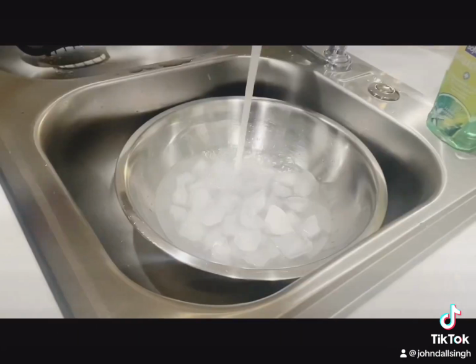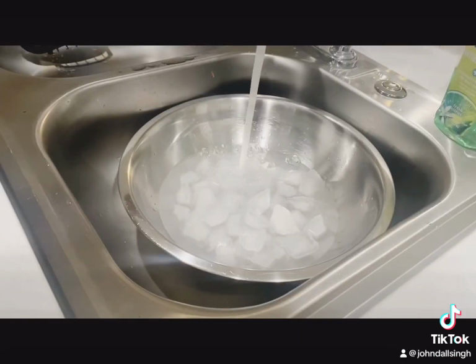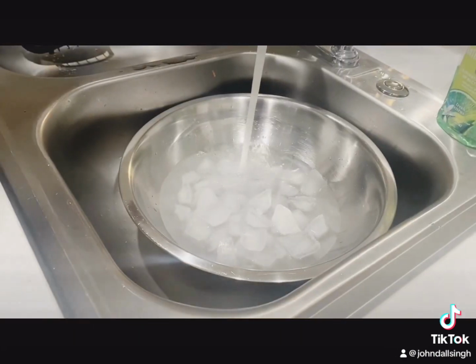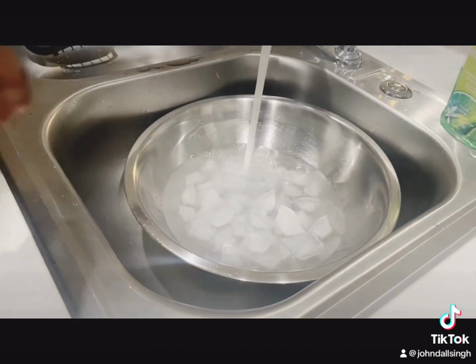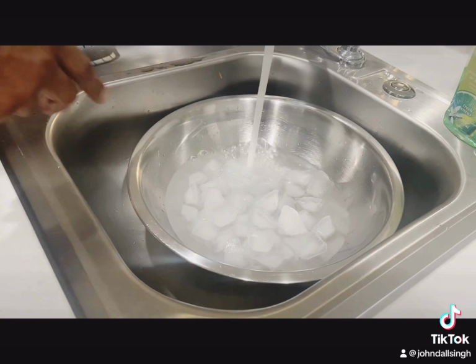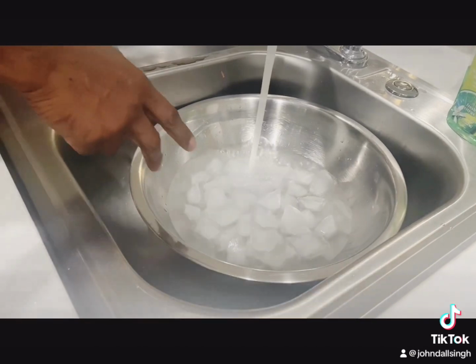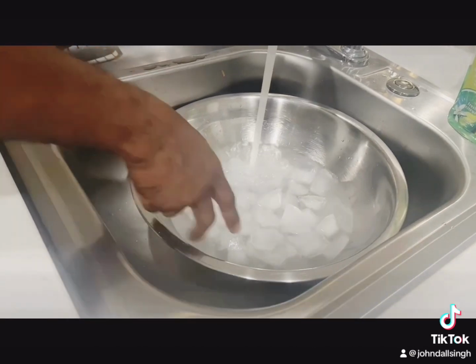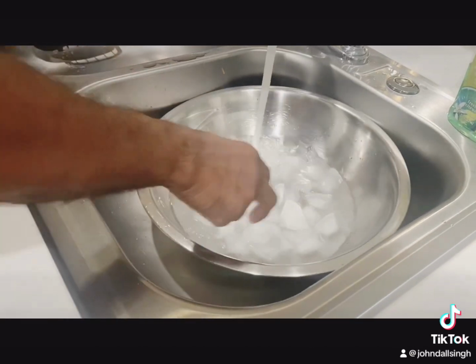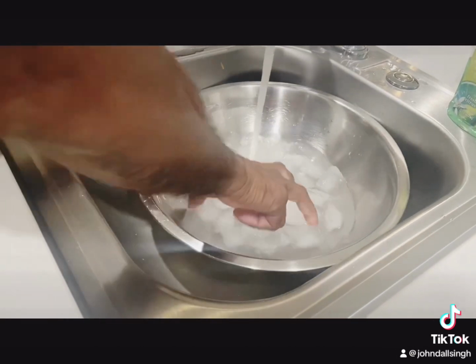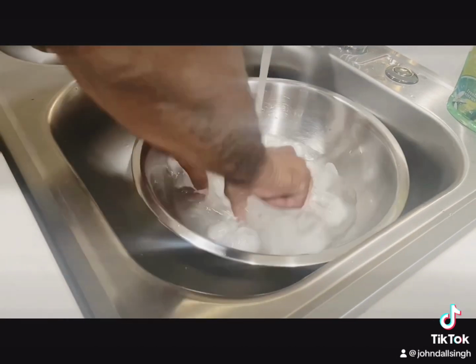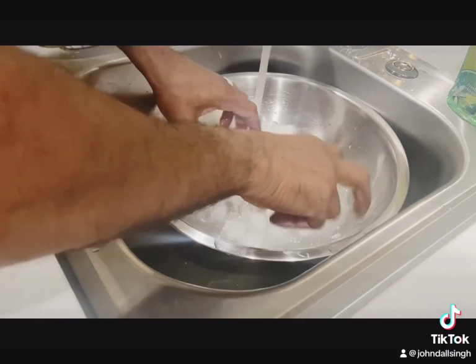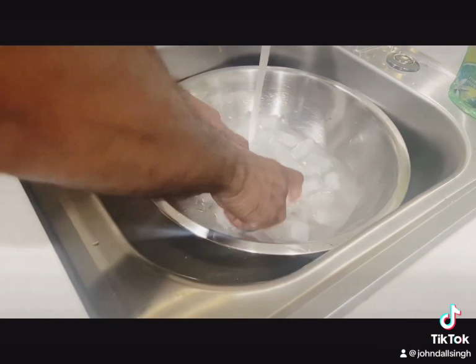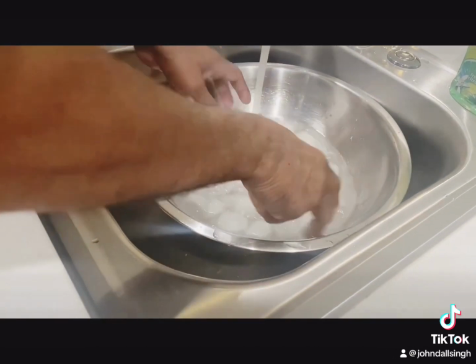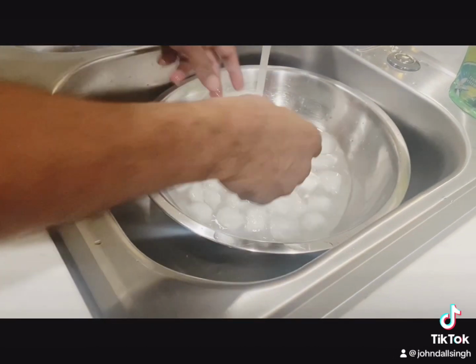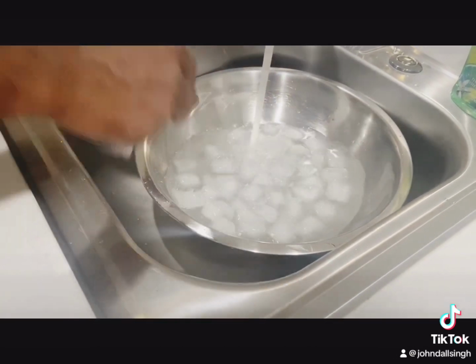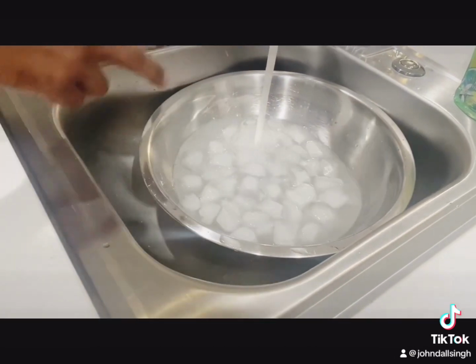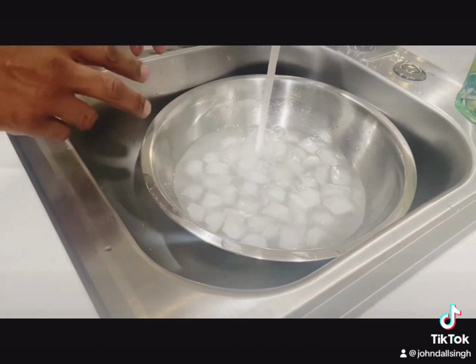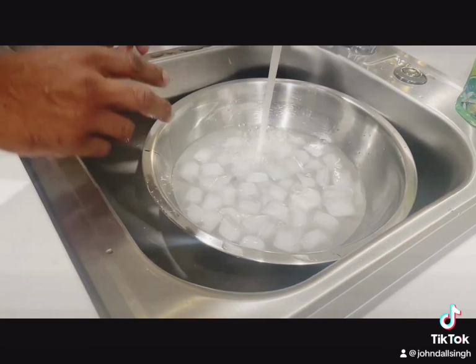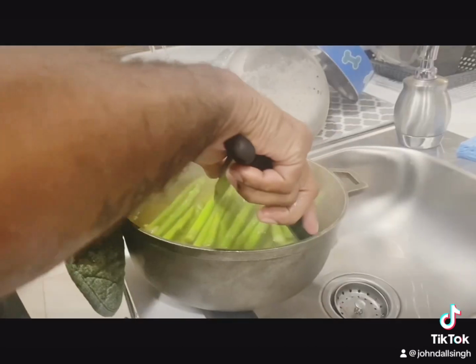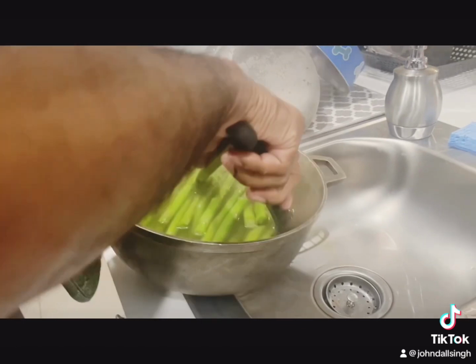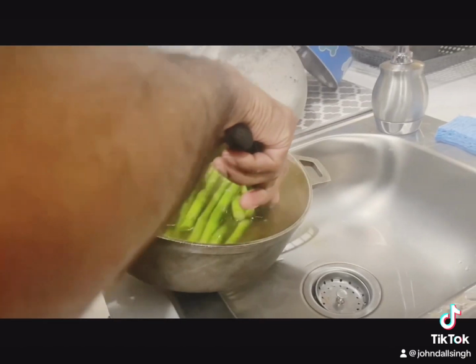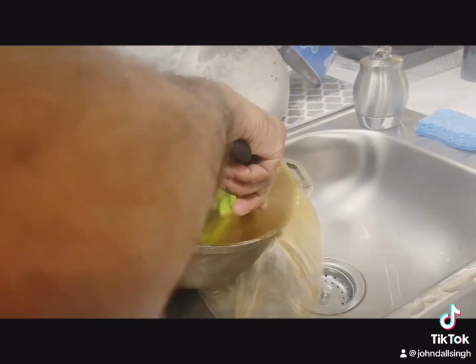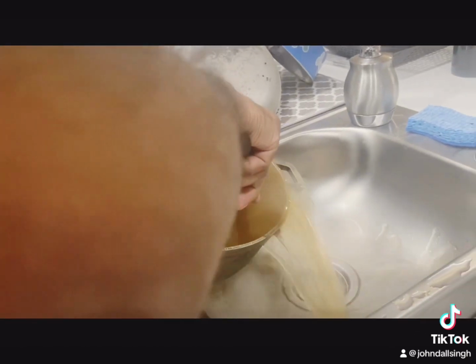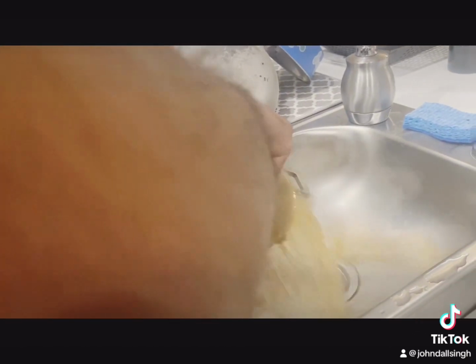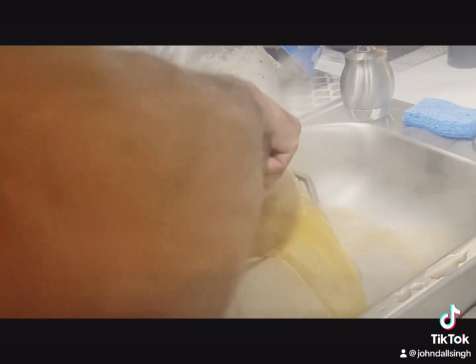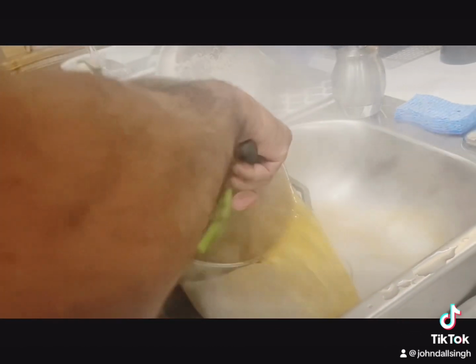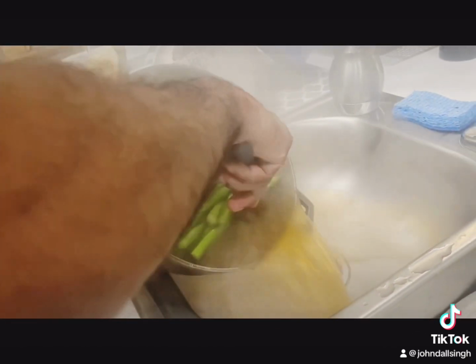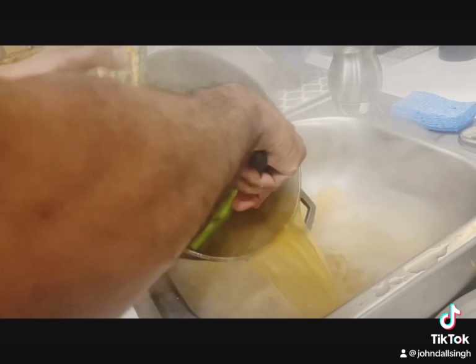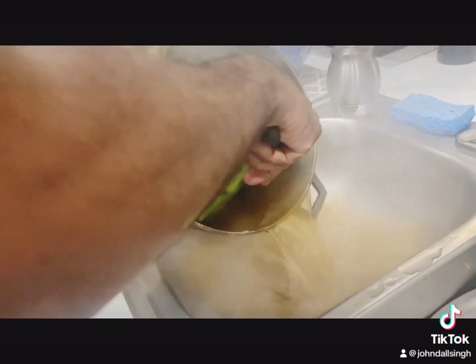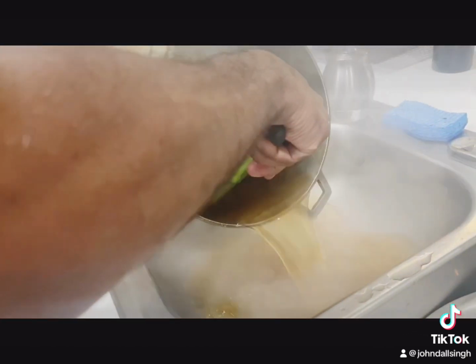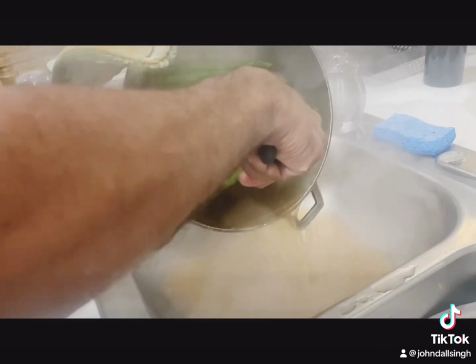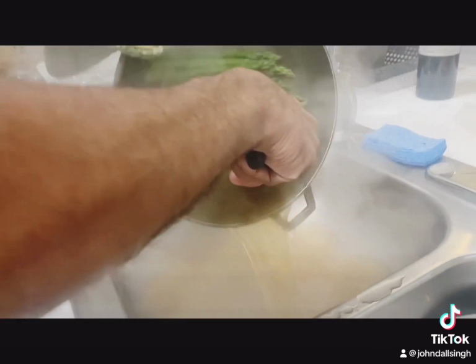All right, what I'm doing is I'm getting an ice bath ready for asparagus, so it doesn't continue to cook when I take it out. I'm going to ice down my asparagus so it doesn't continue to cook.